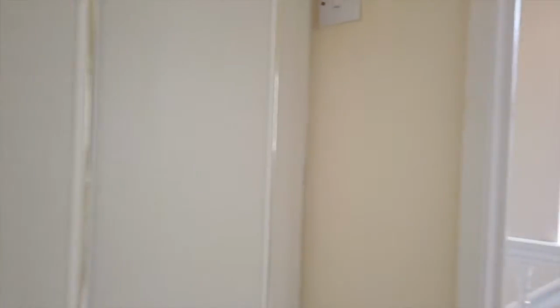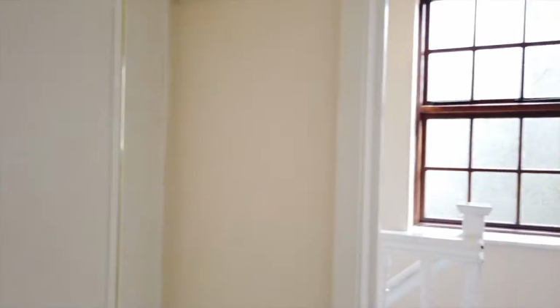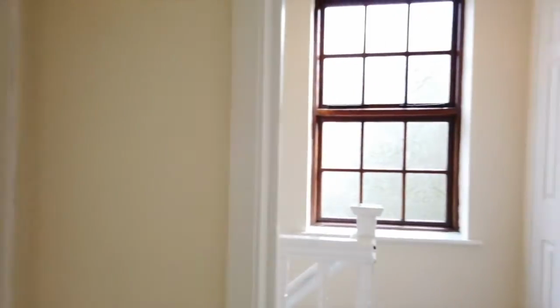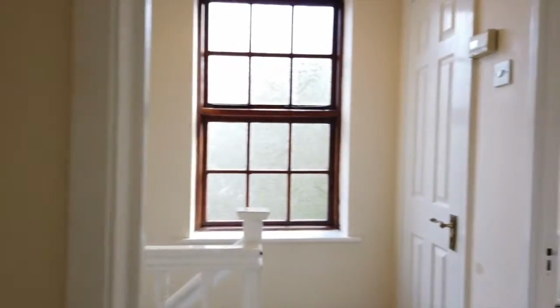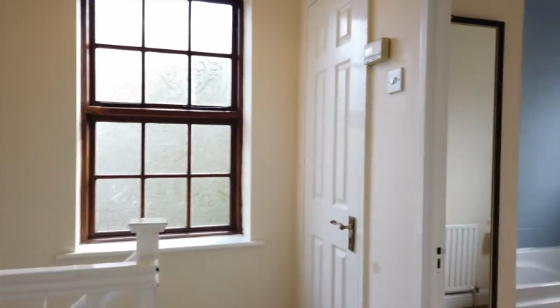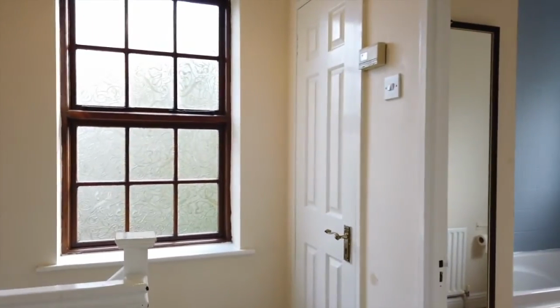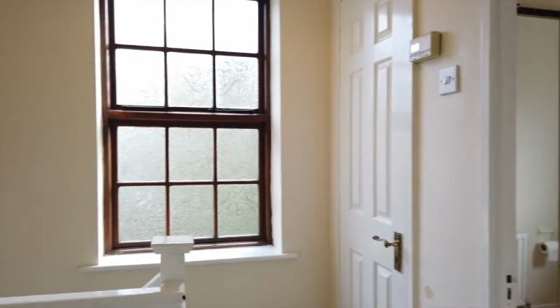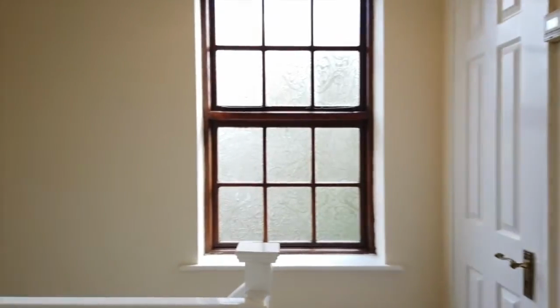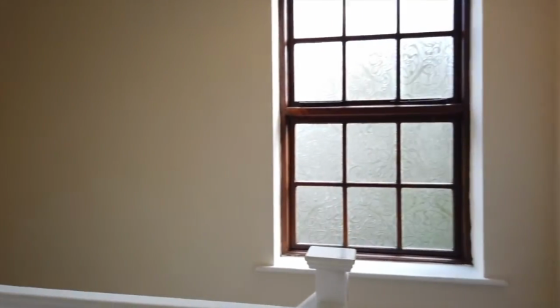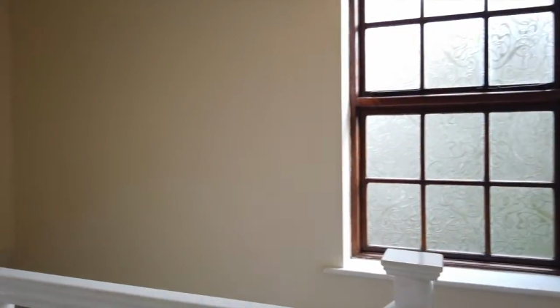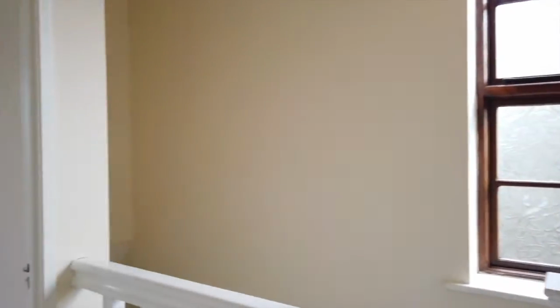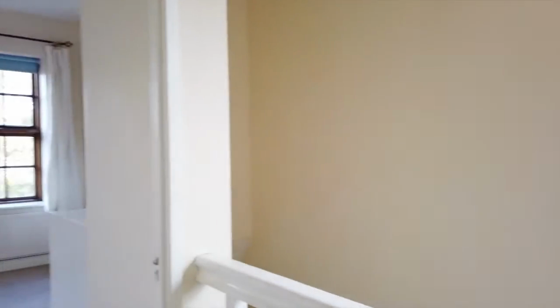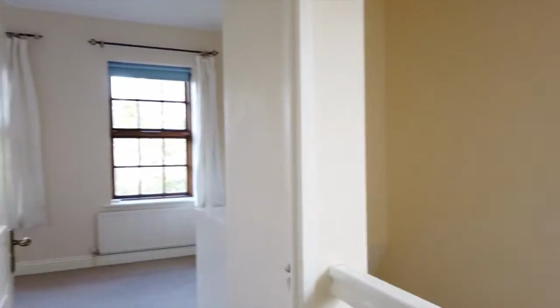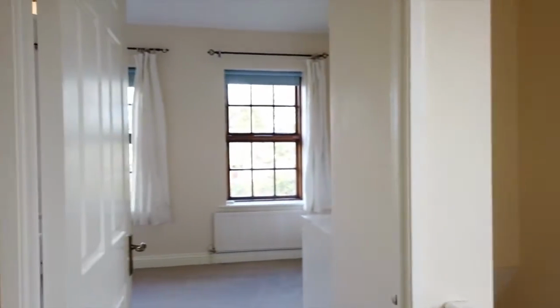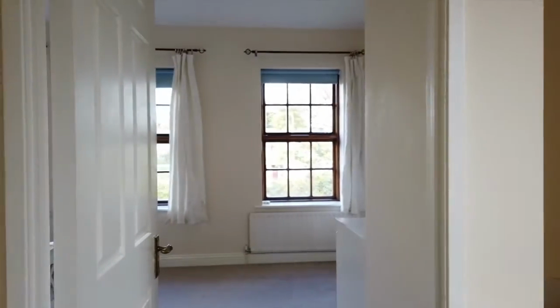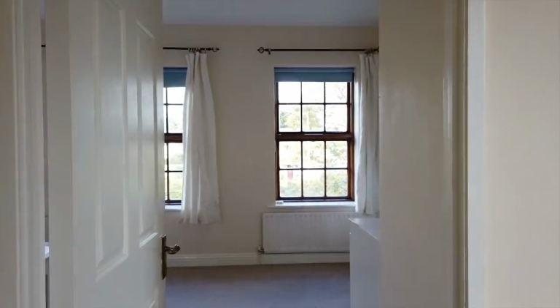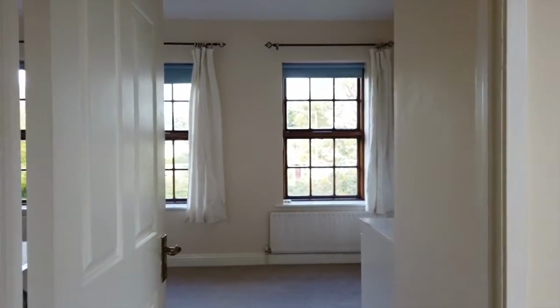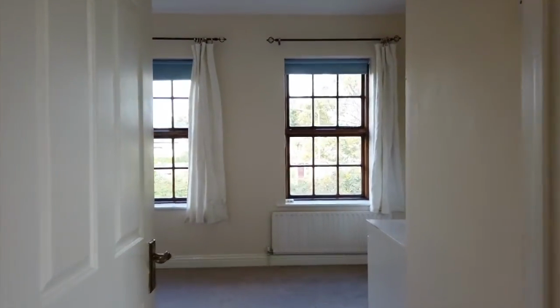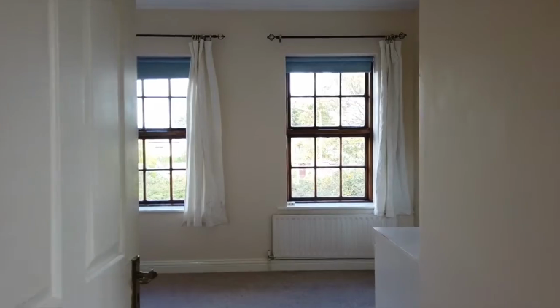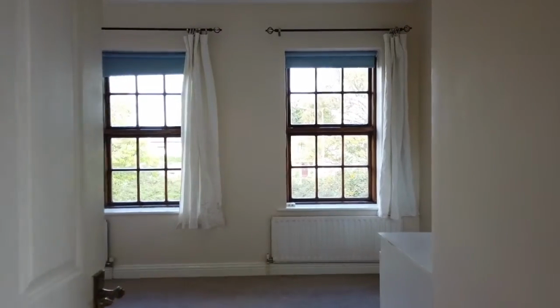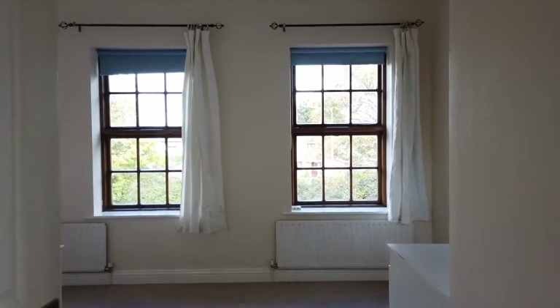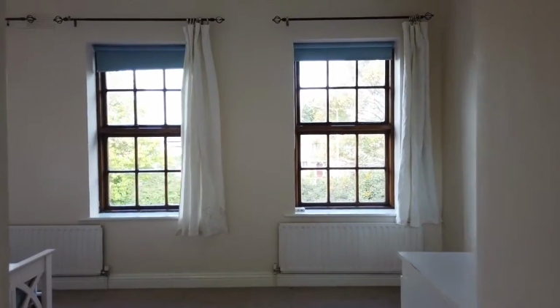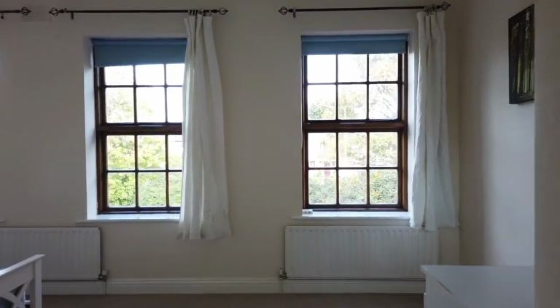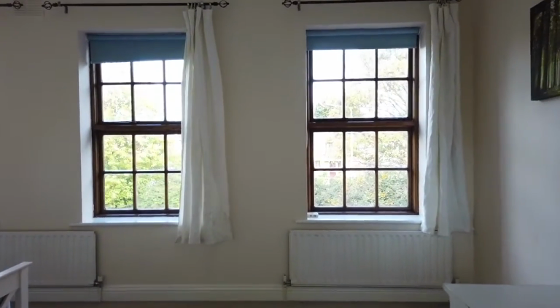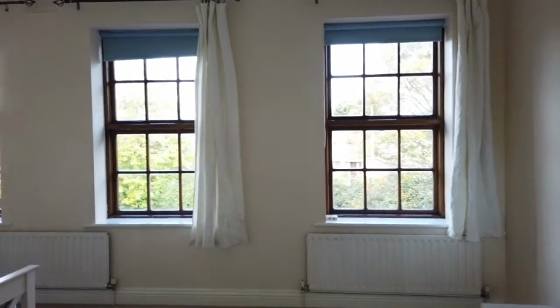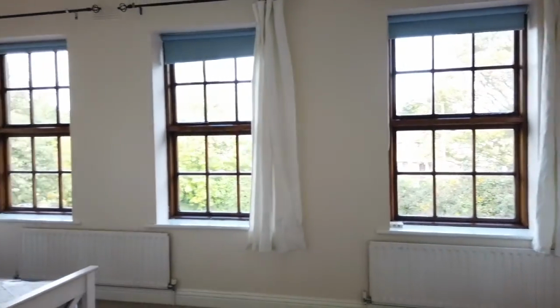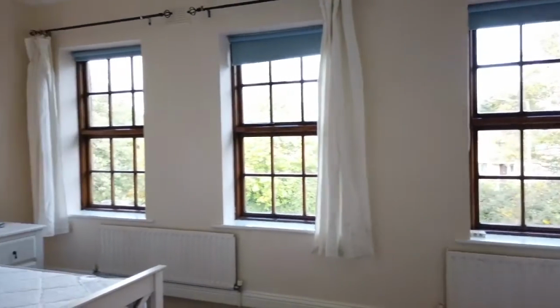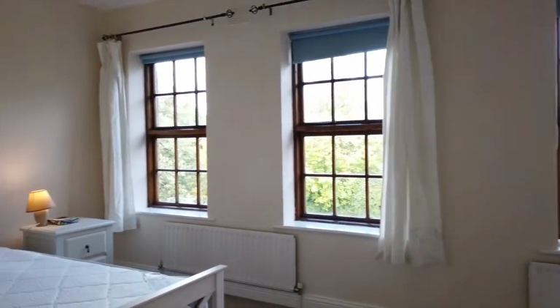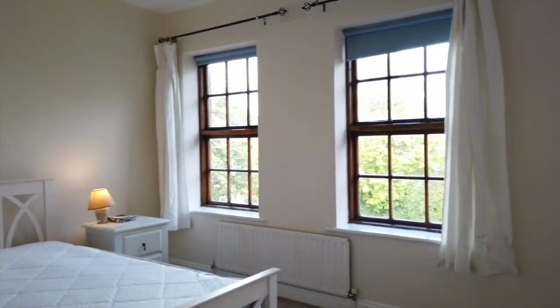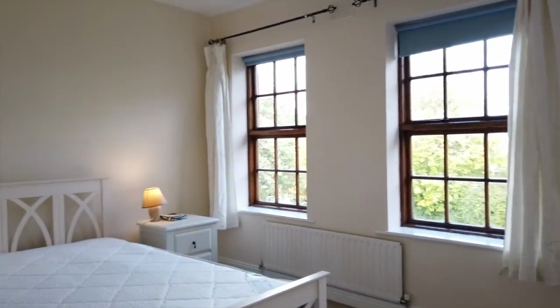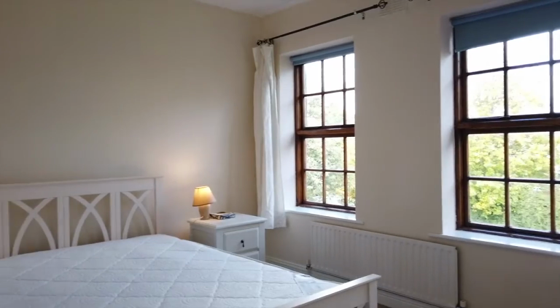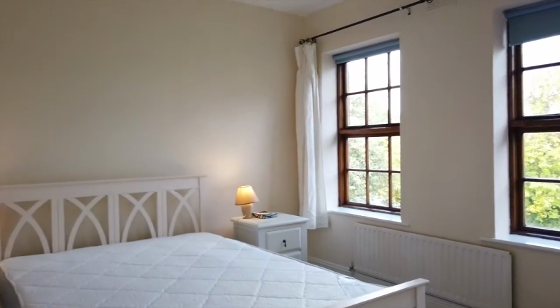And you're literally down the road from Dundrum — you can walk down in about three to five minutes, and then you're on the Luas at Dundrum town centre. Now this is the second bedroom, this is a really, really big room — actually it's a twin room.